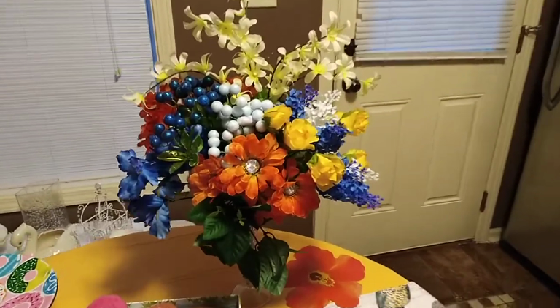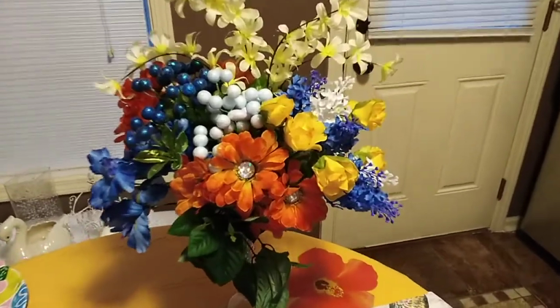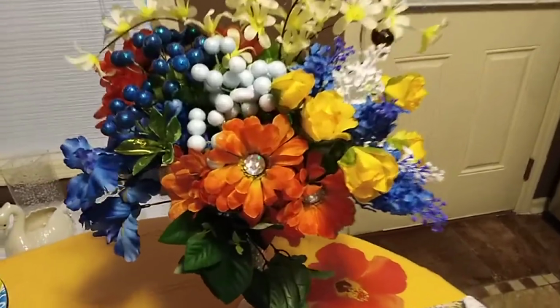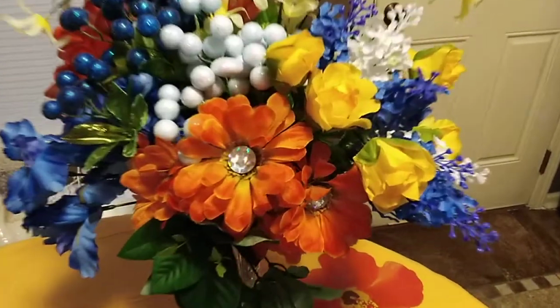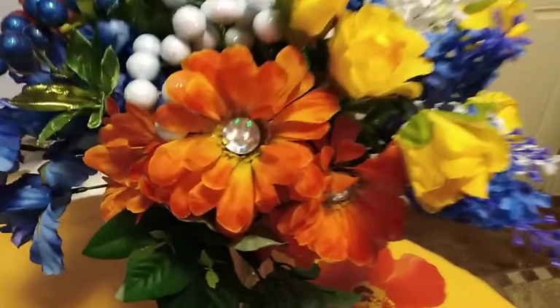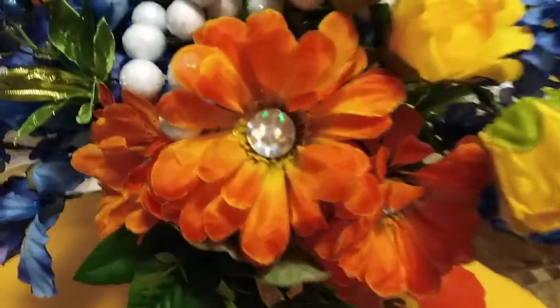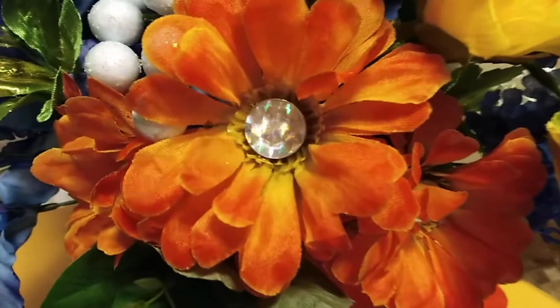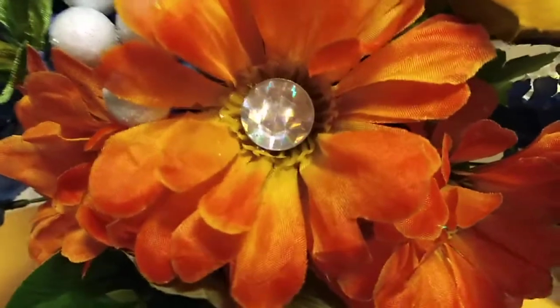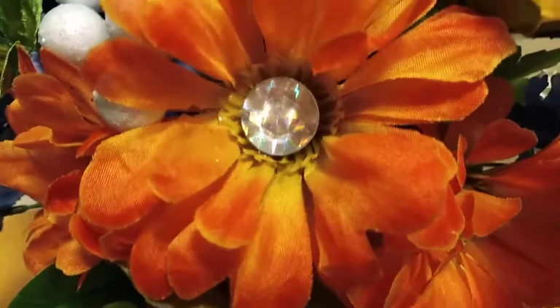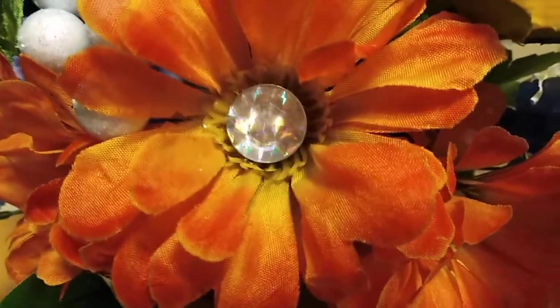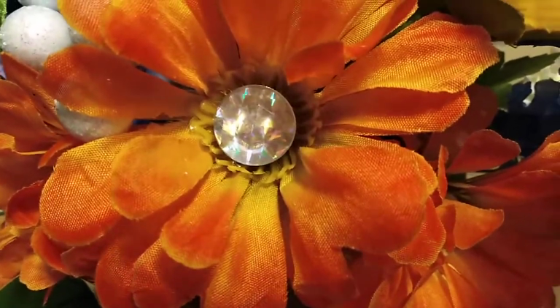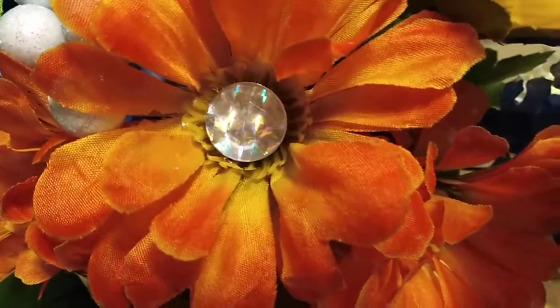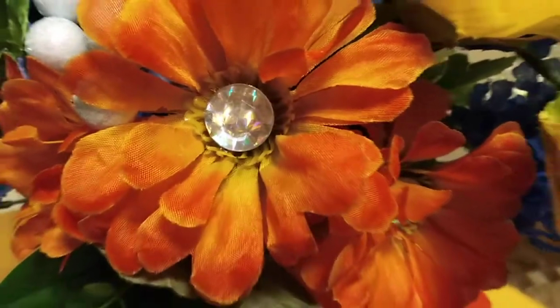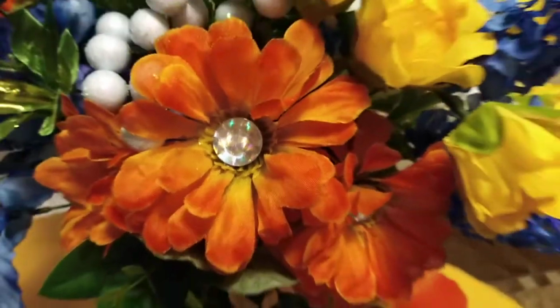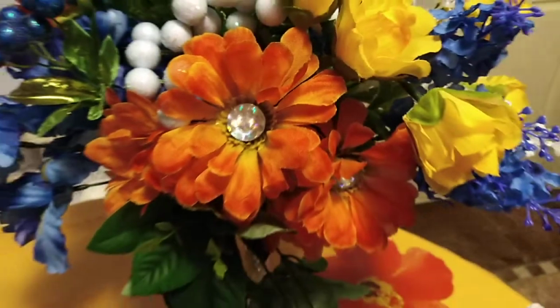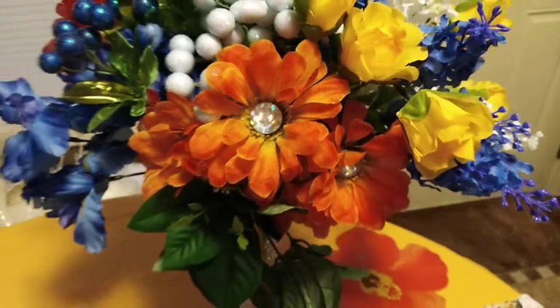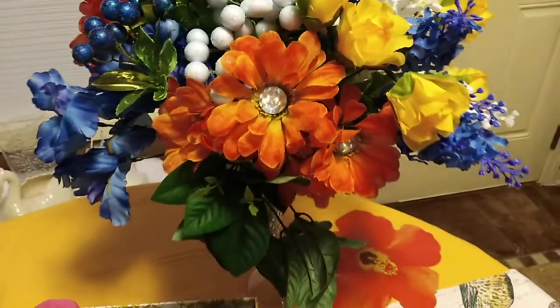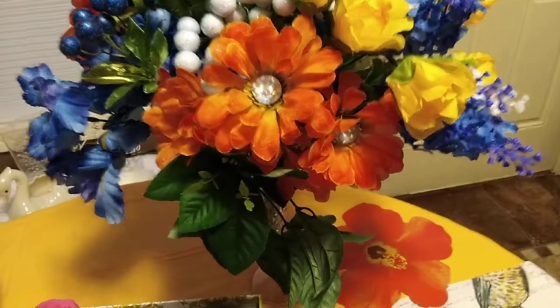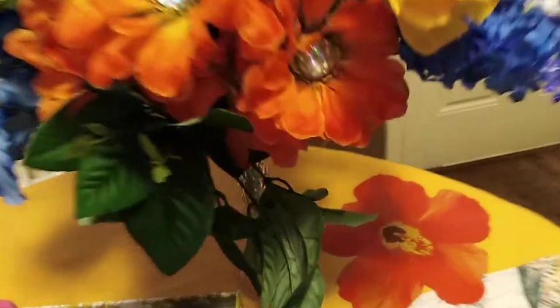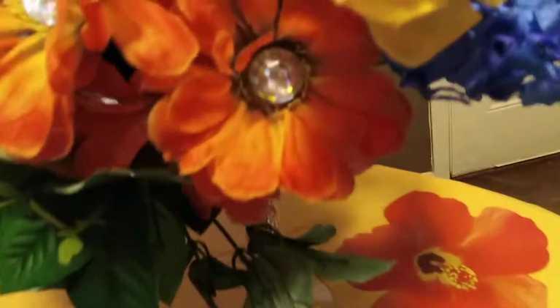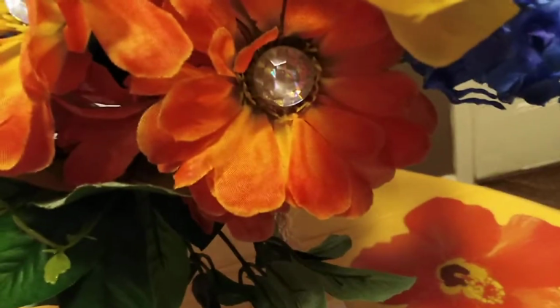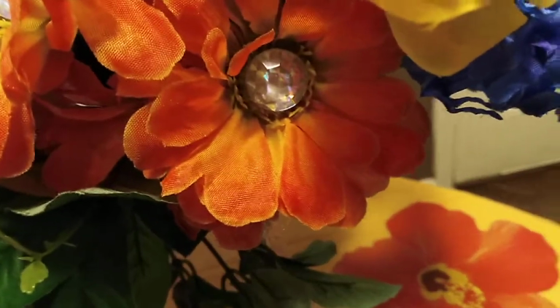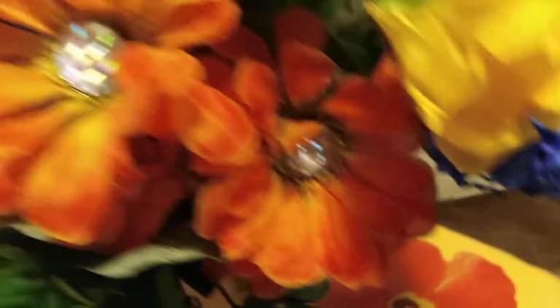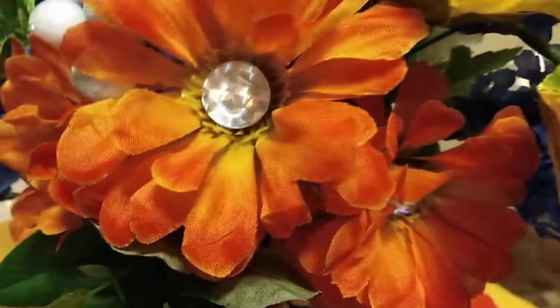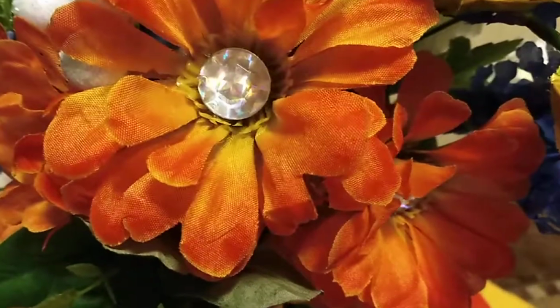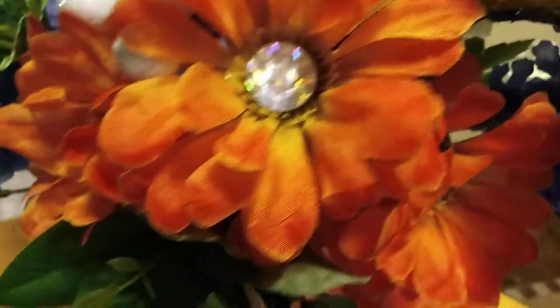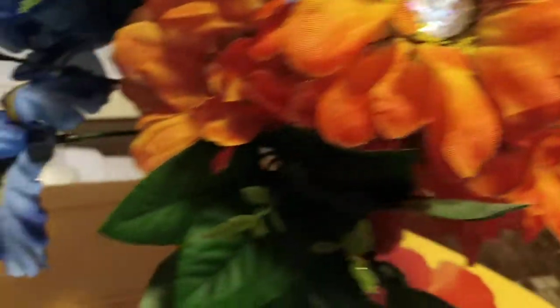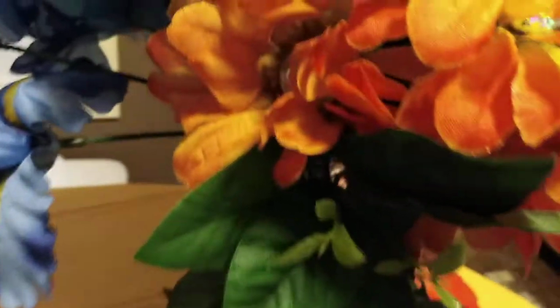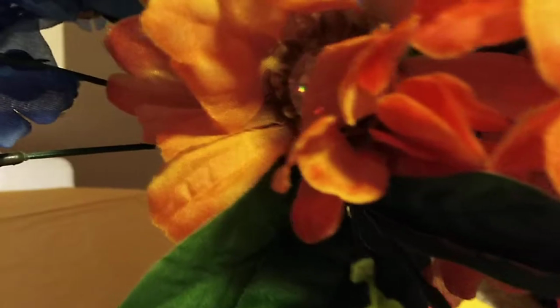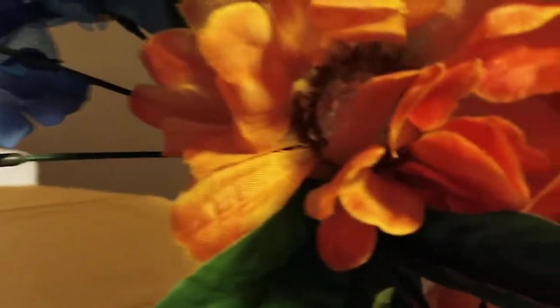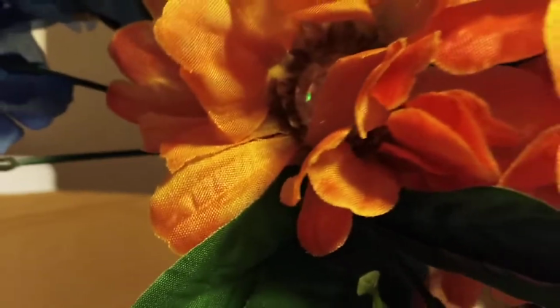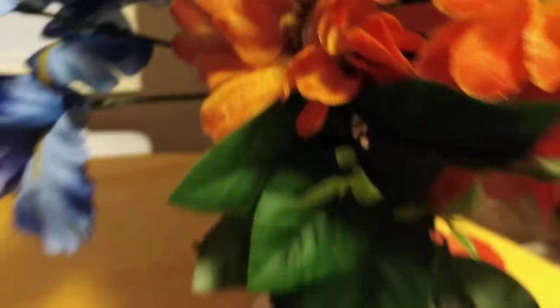Yesterday I meant to show you this — if you look closer, I put little stones inside of the flowers, on the inside of the arrangement. That was my extra bling that I had.